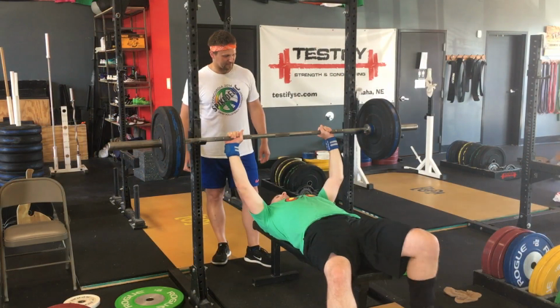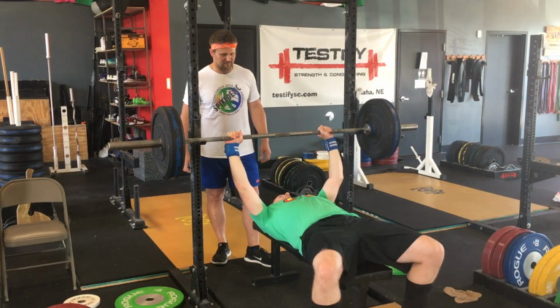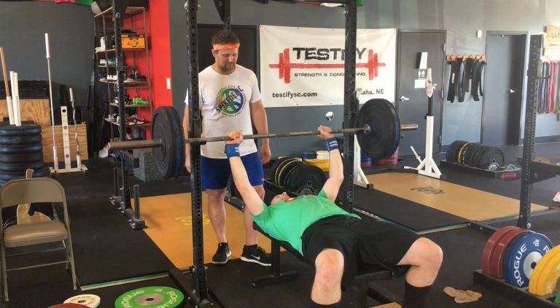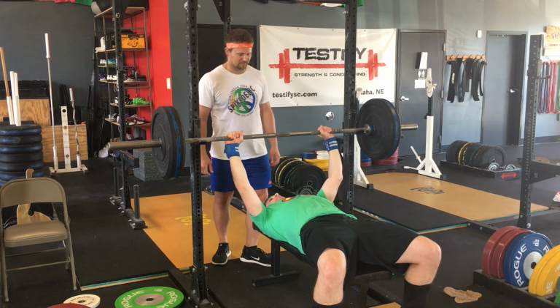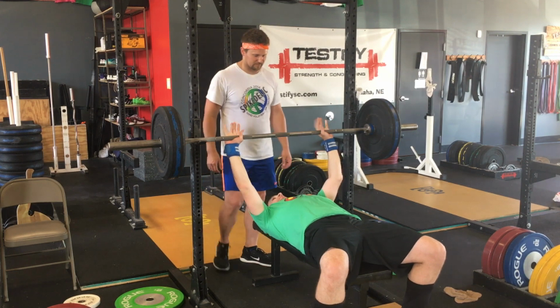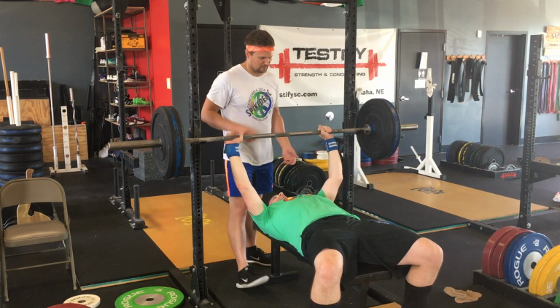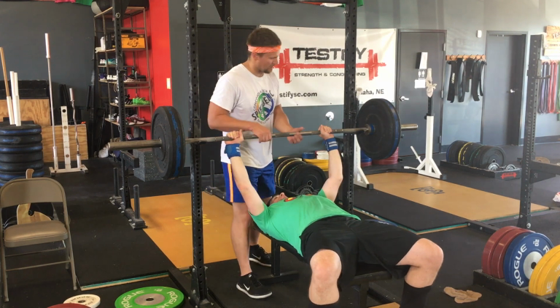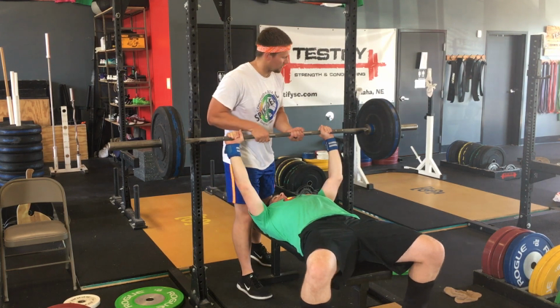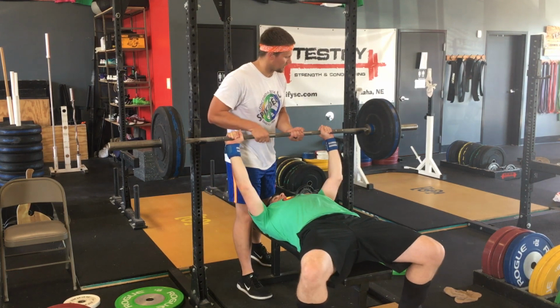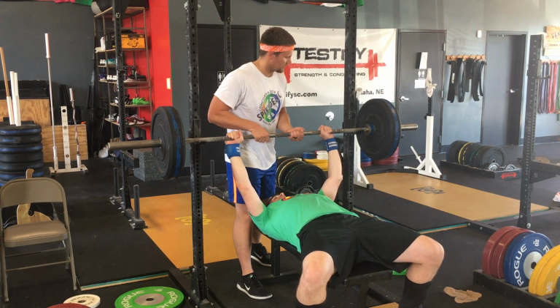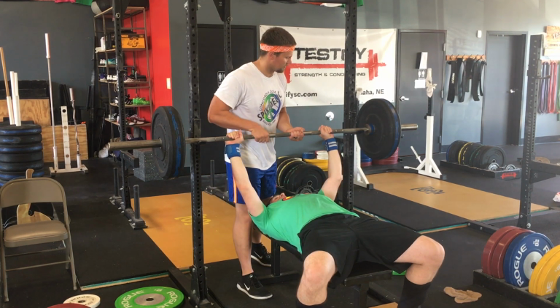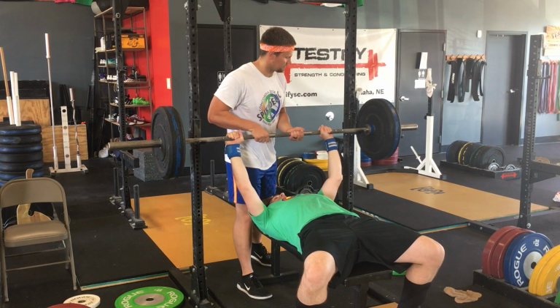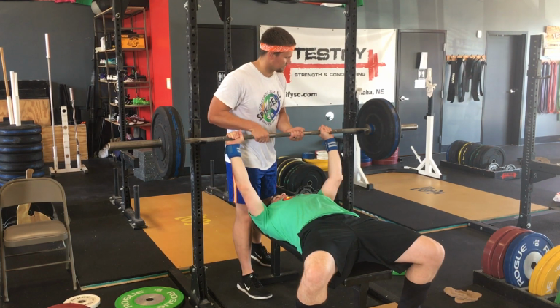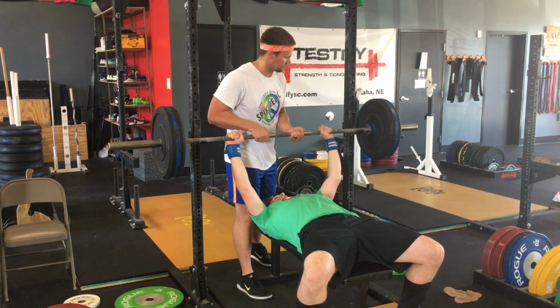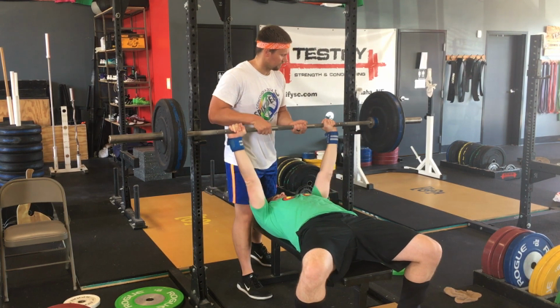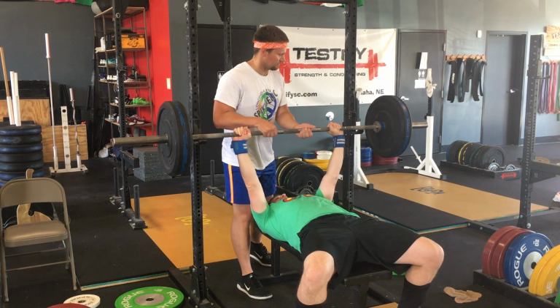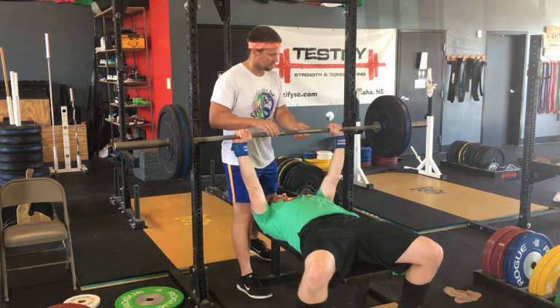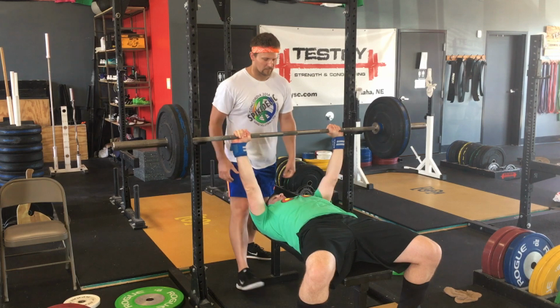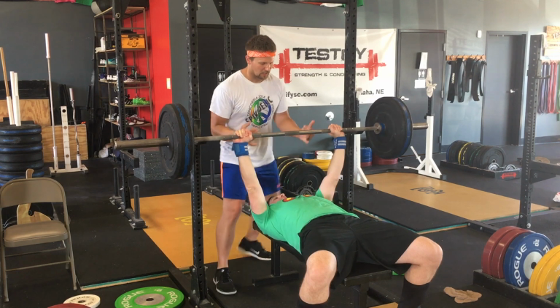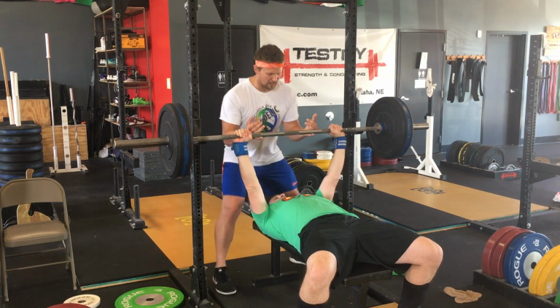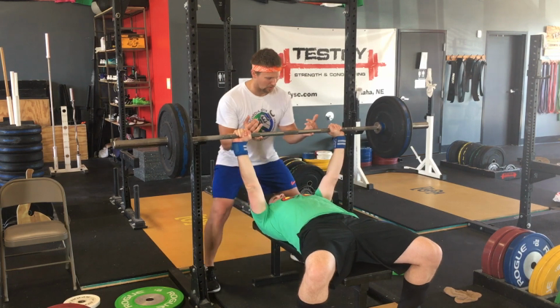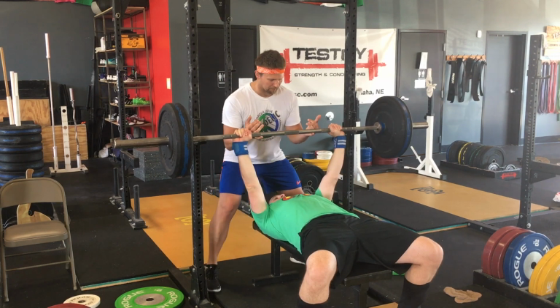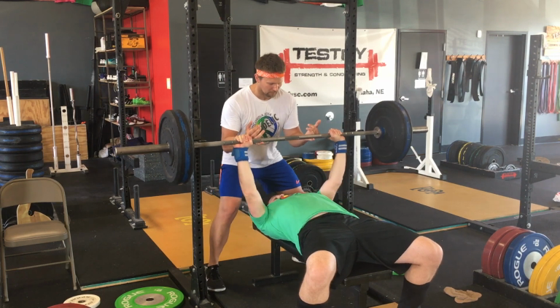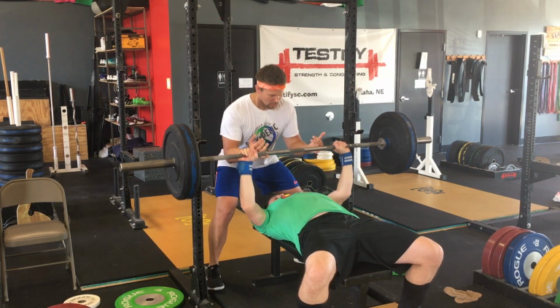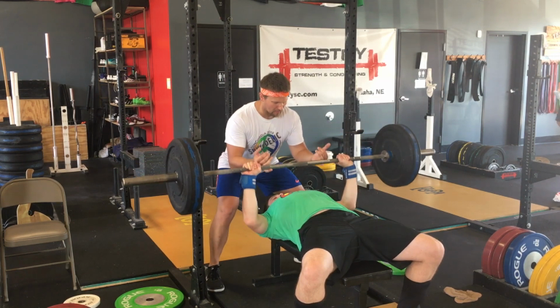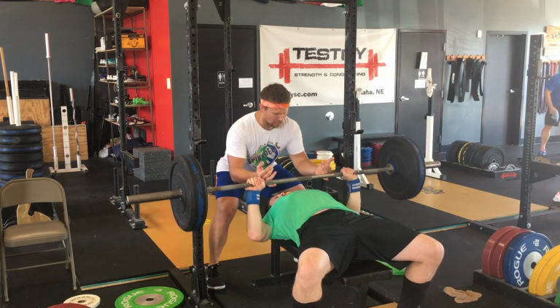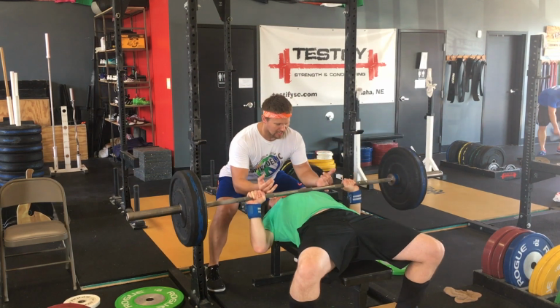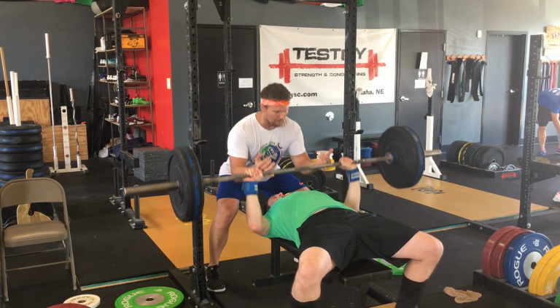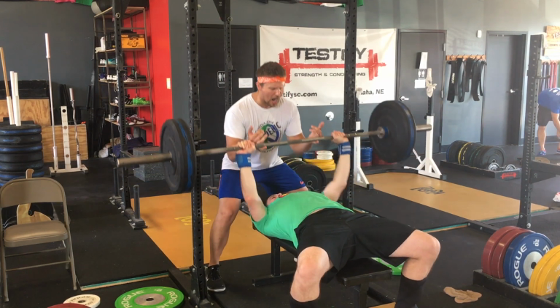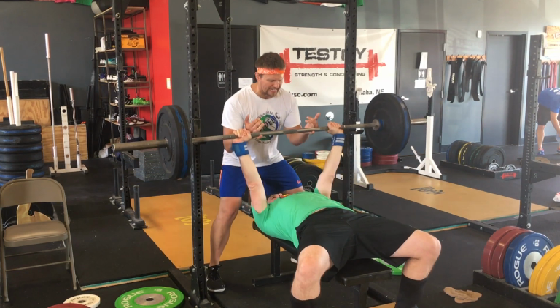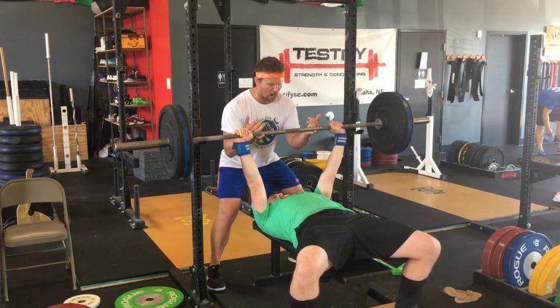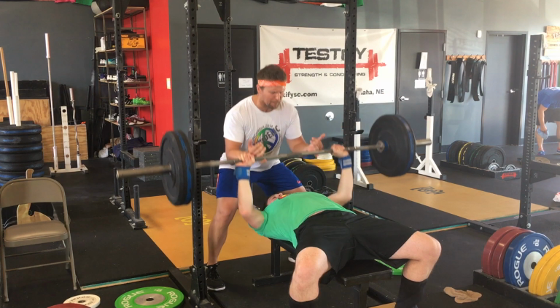Finally, benching is not a team sport. If you touch the bar, the lifter doesn't get to count the rep. If the bar starts moving anywhere other than up, by all means take the bar, but beyond that, don't touch the bar.